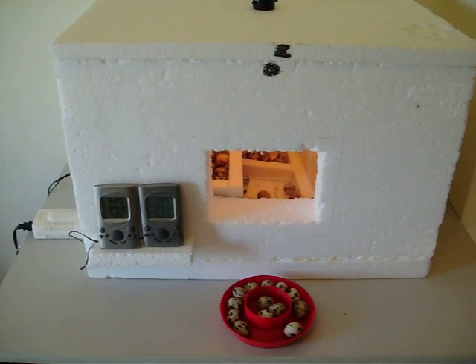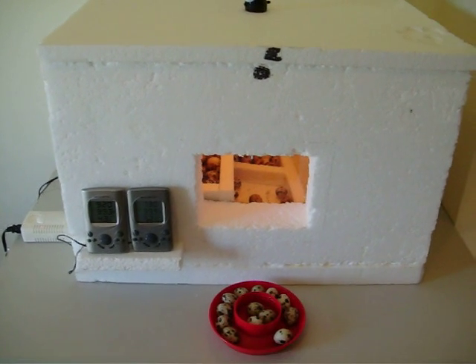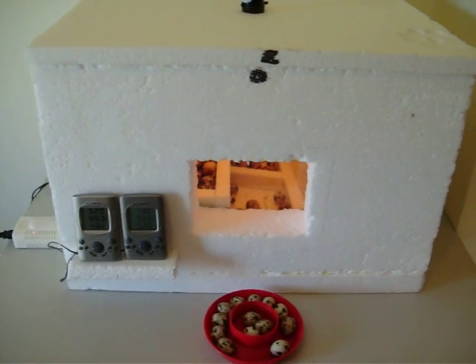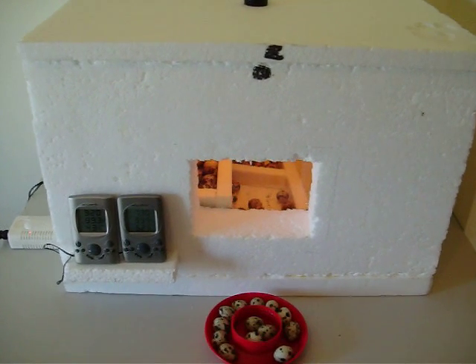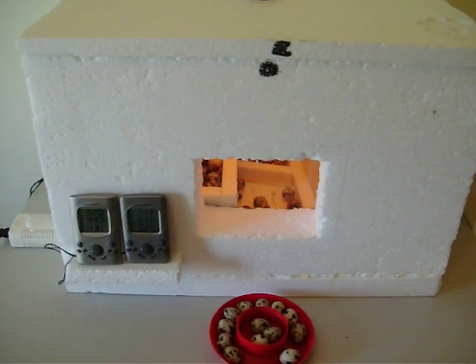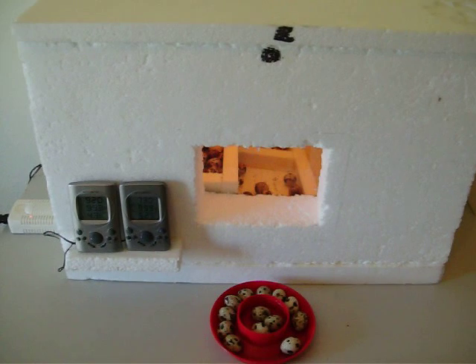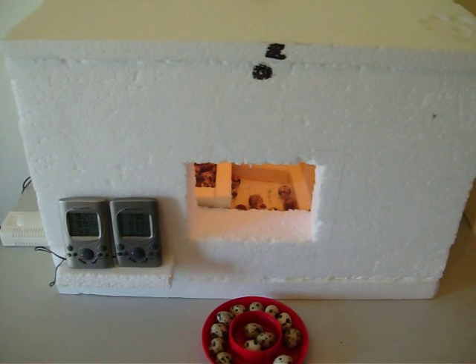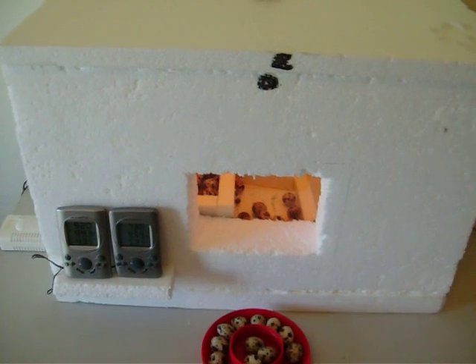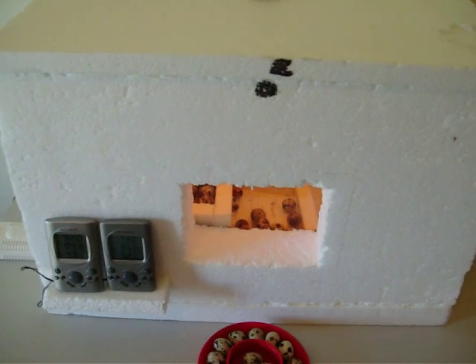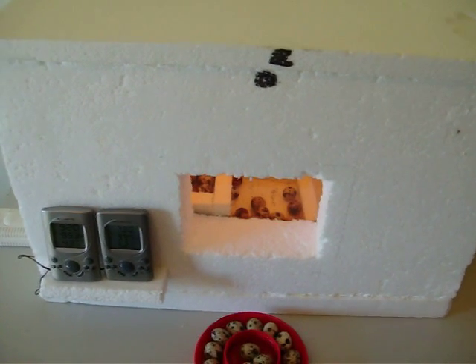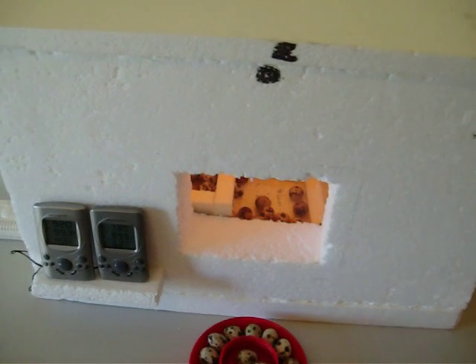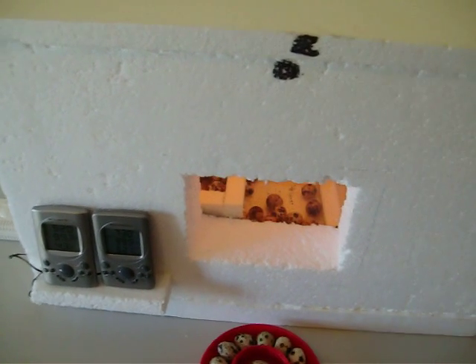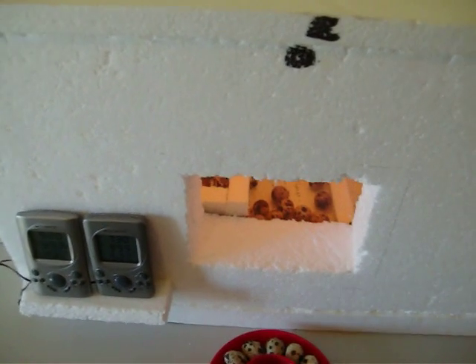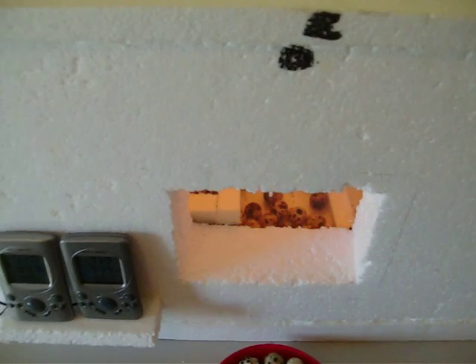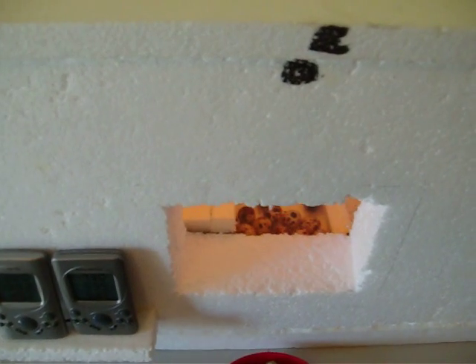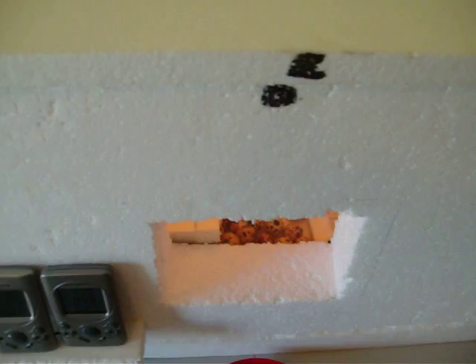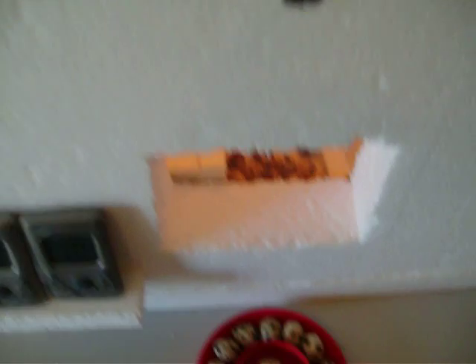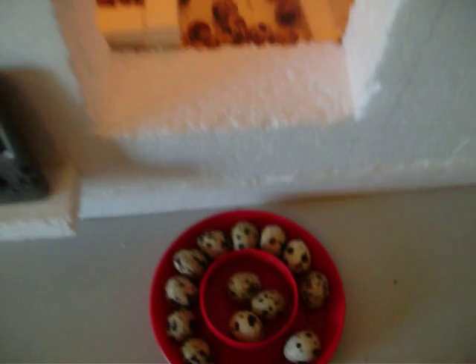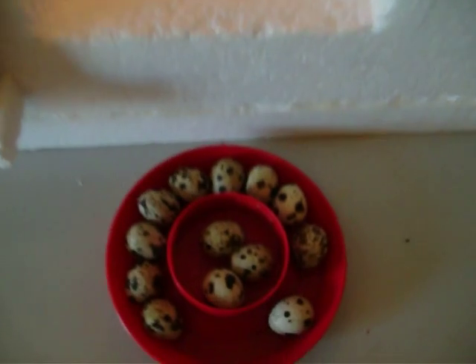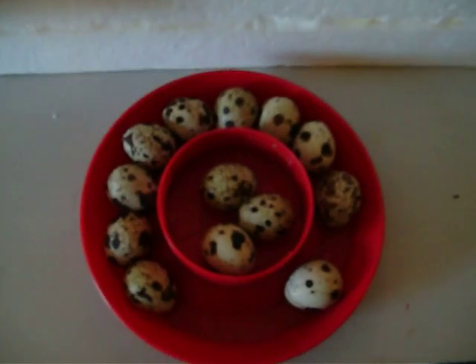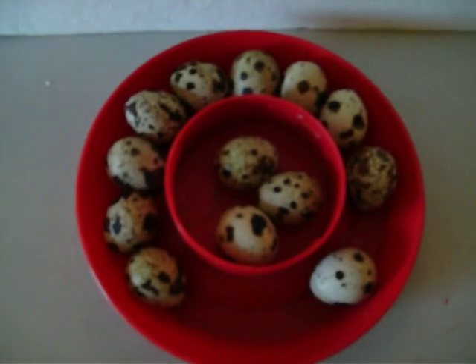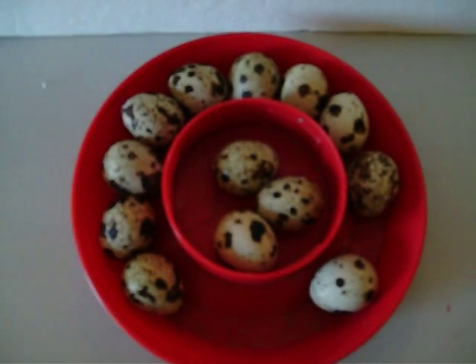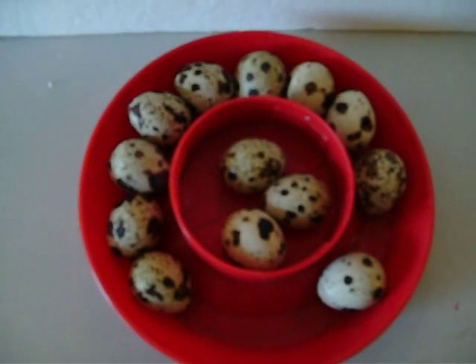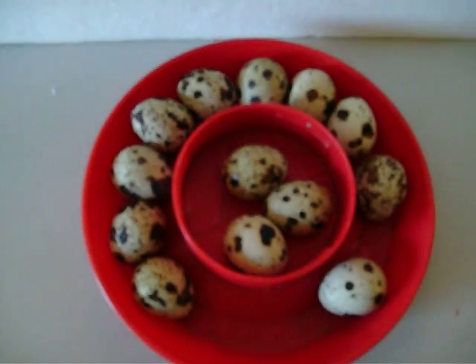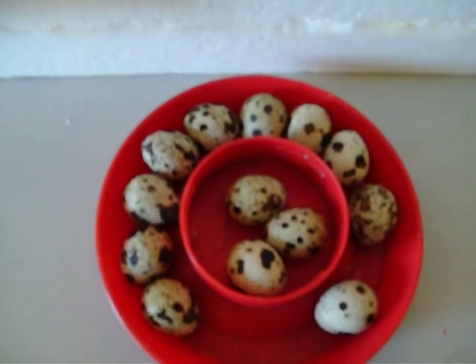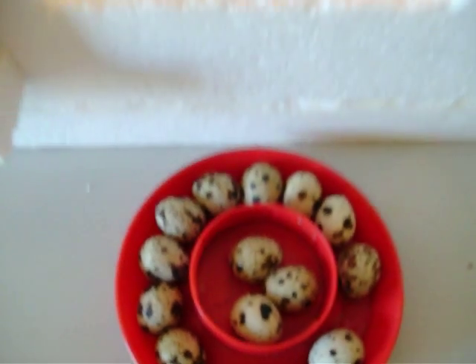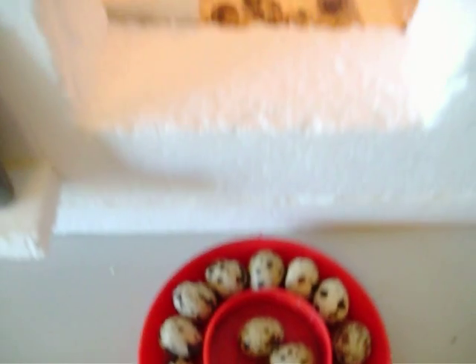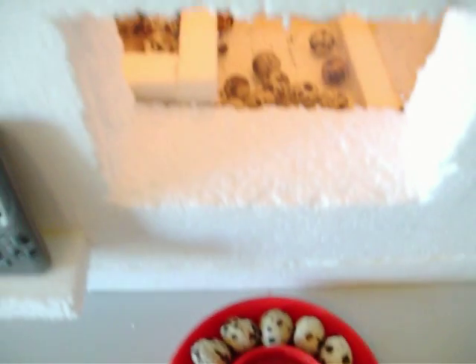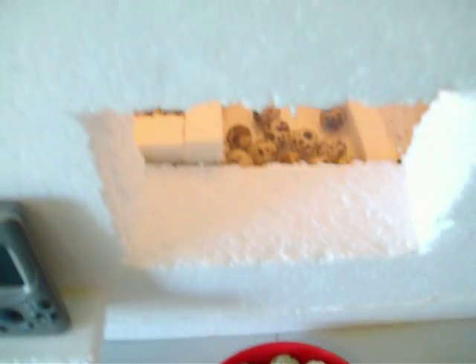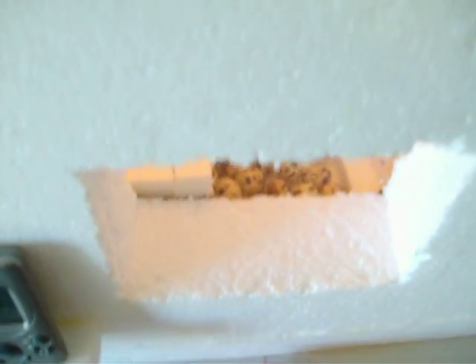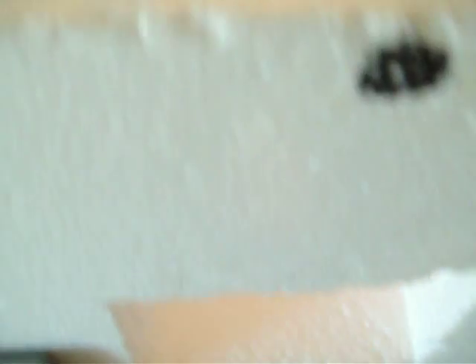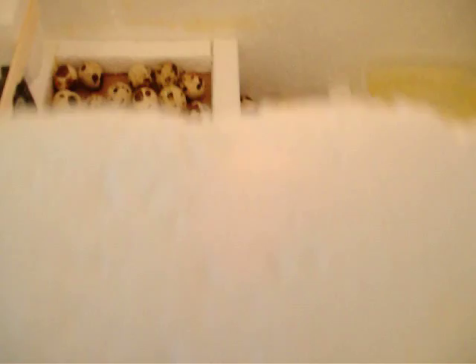I just wanted to show you my new incubator that I've made for my quails. It's all made out of foam — all out of stuff I found laying around.